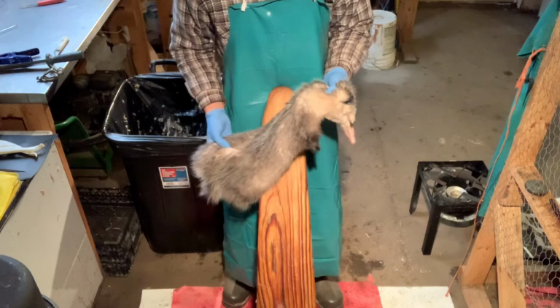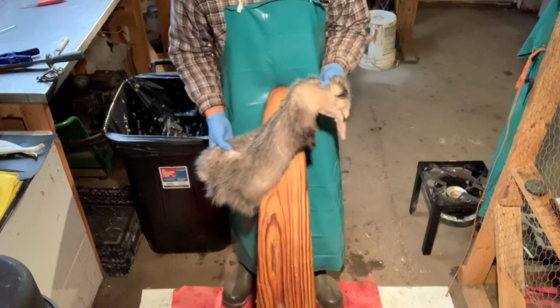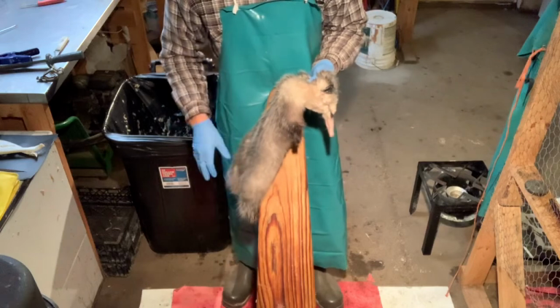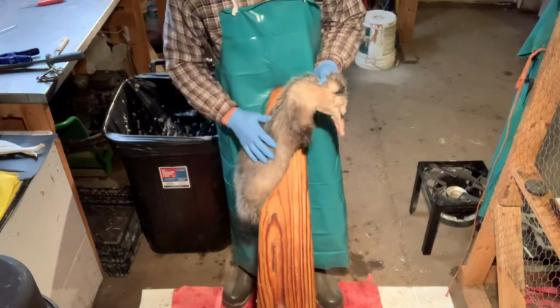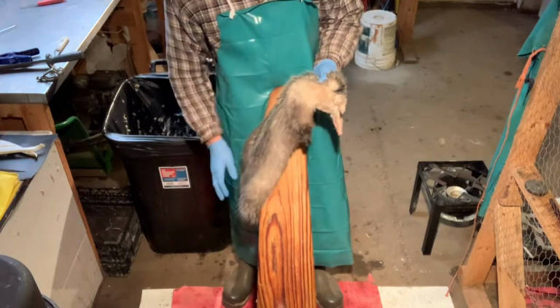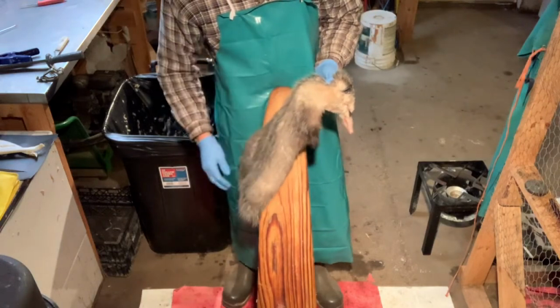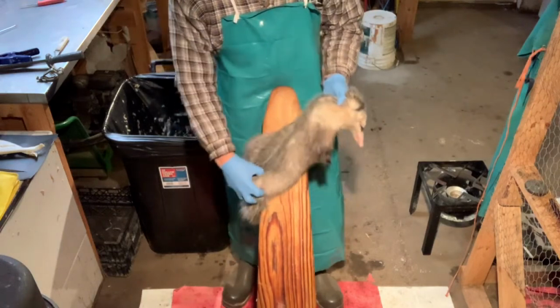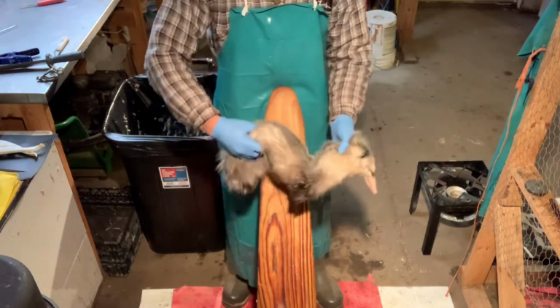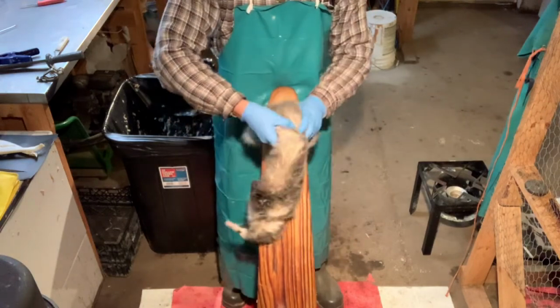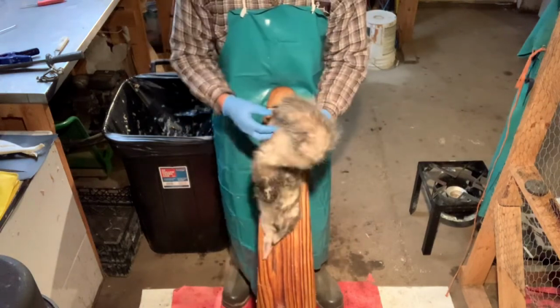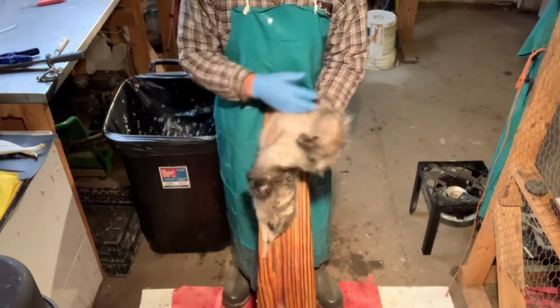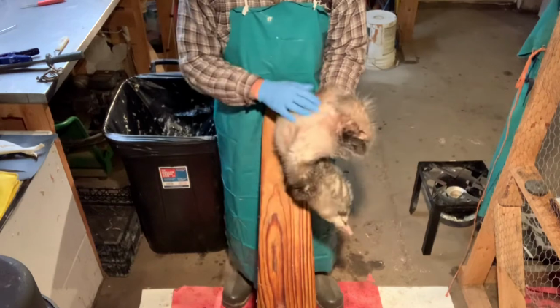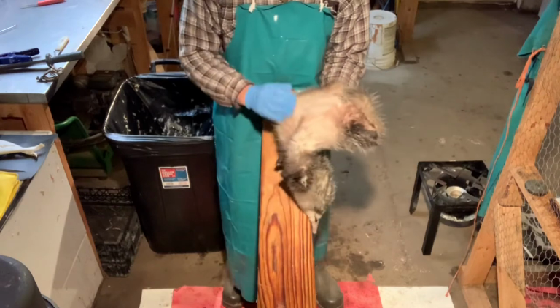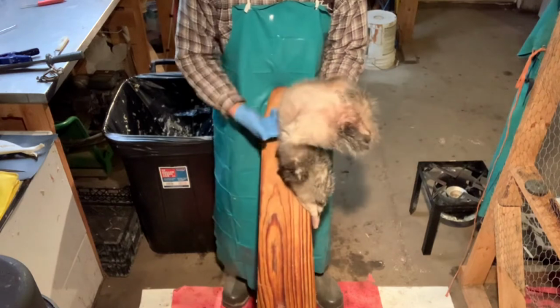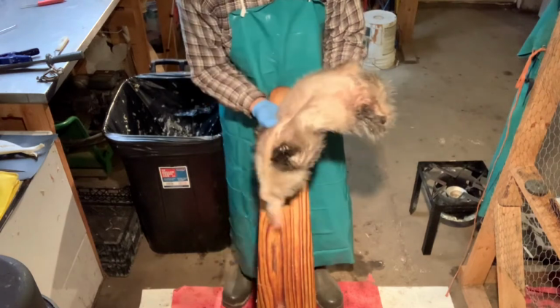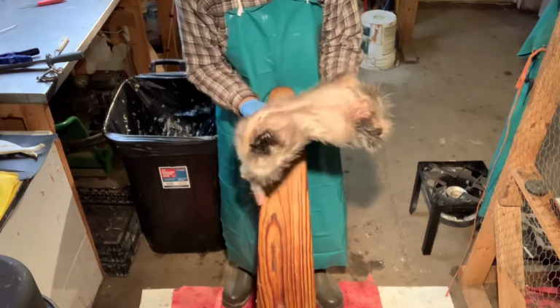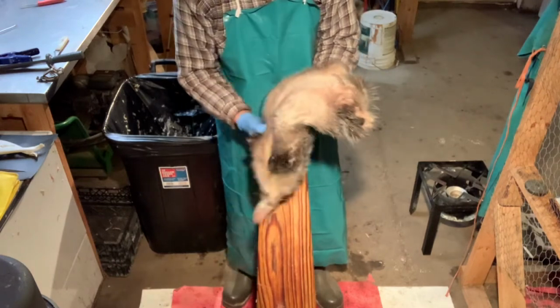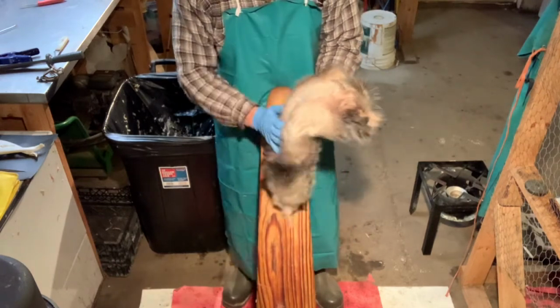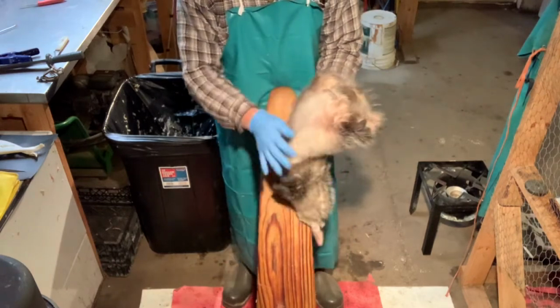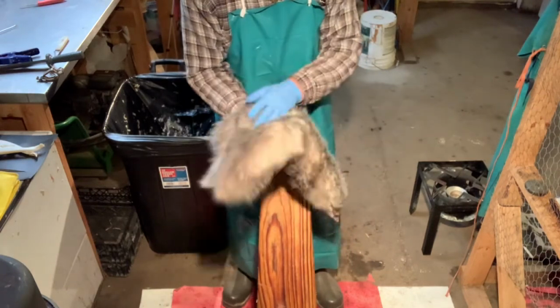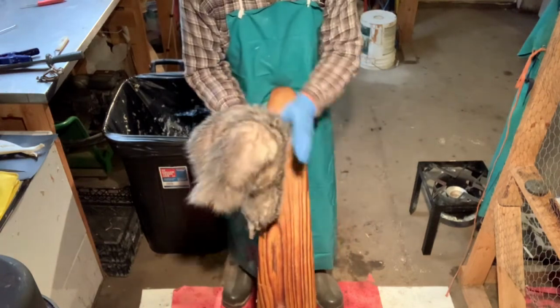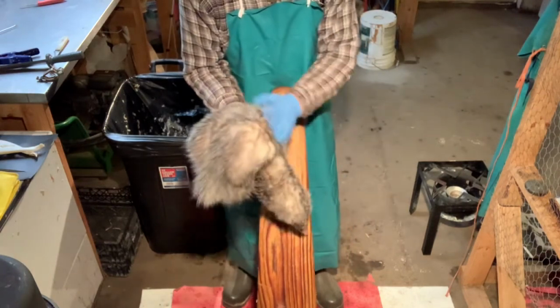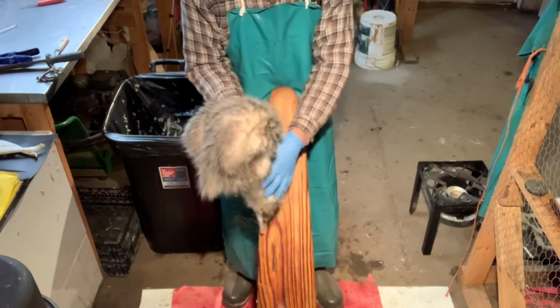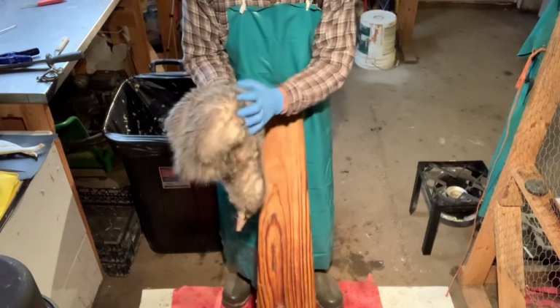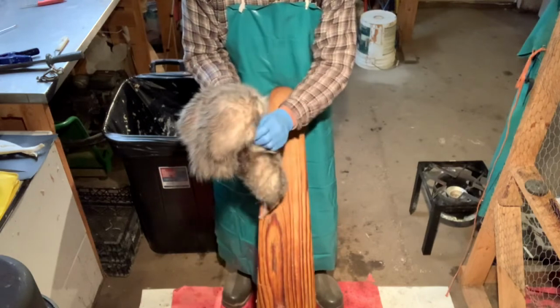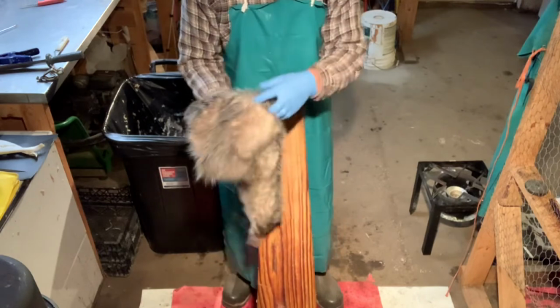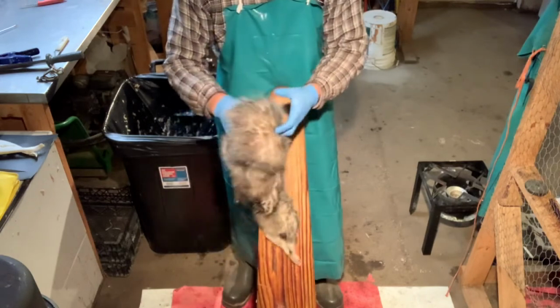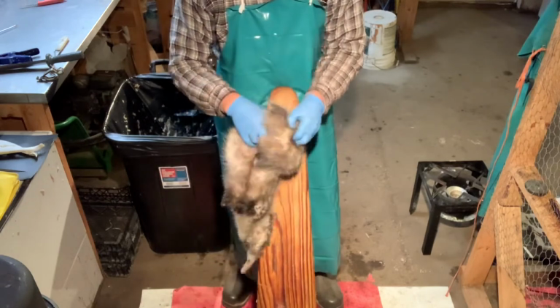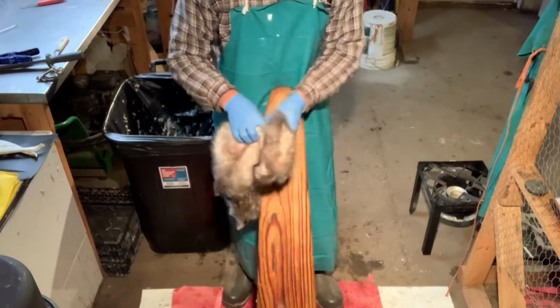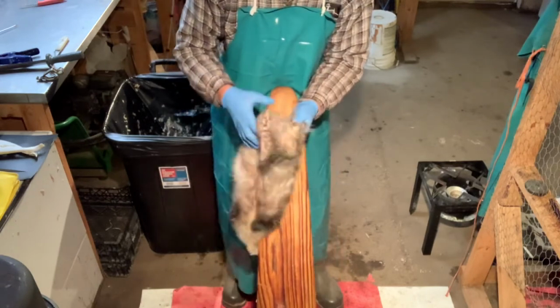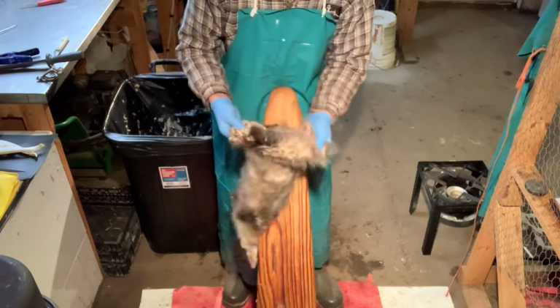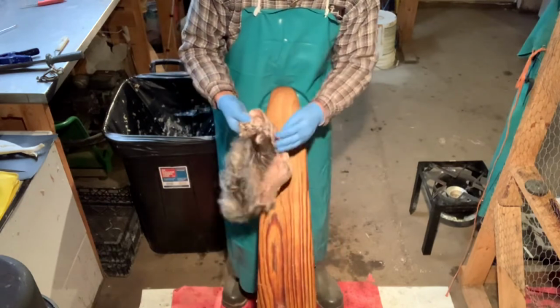Now we're on to the flushing part of our possum. The first thing — I got it washed yesterday, had it hanging for about 24 hours. It's all nice and dry. You want to make sure it's all dry. I combed it out again to double-check, make sure there's no burrs or any mats in its fur.